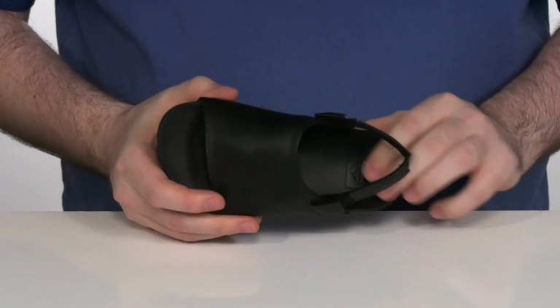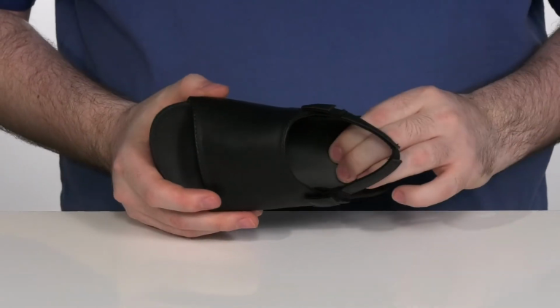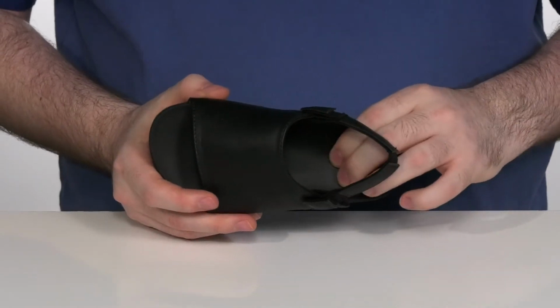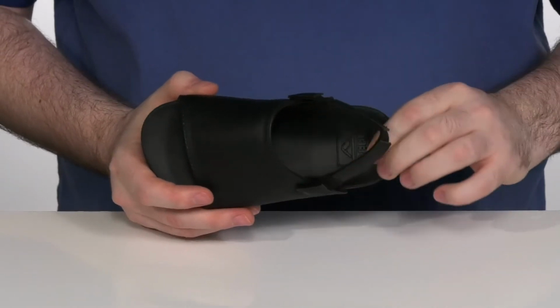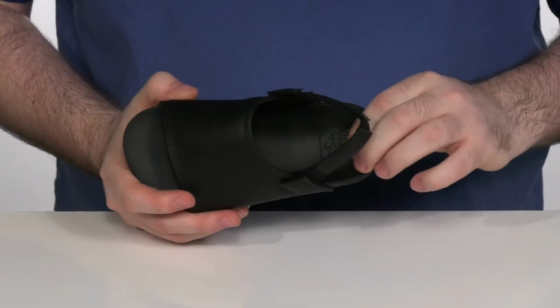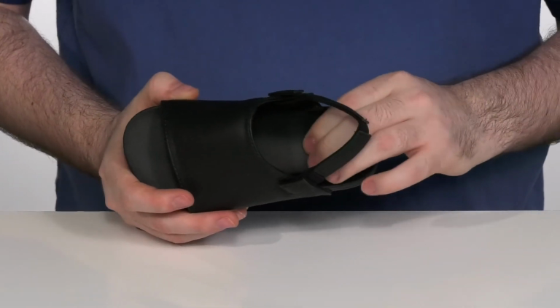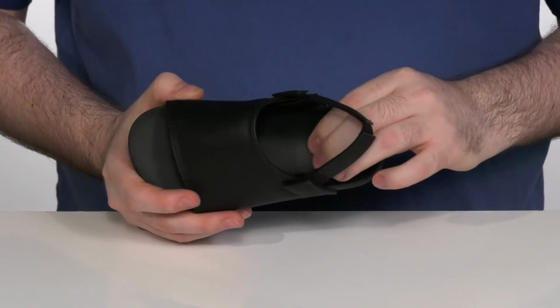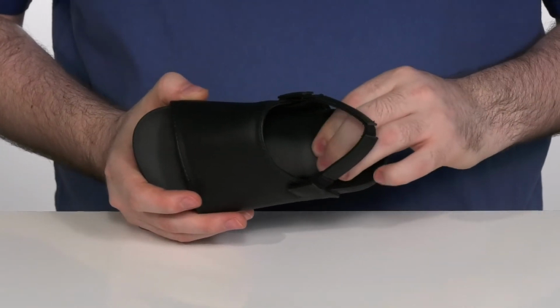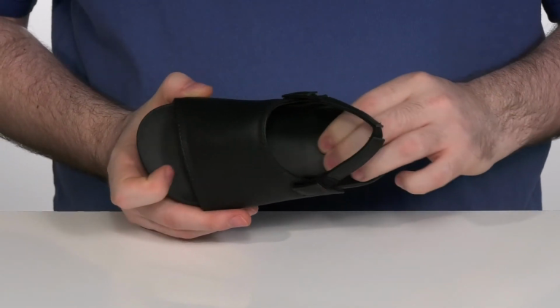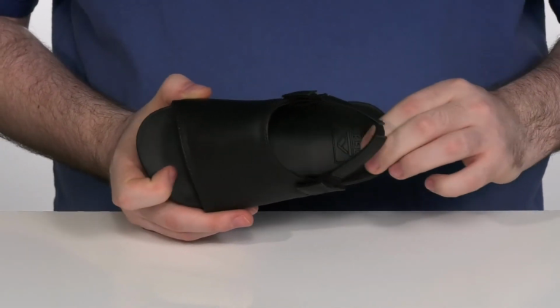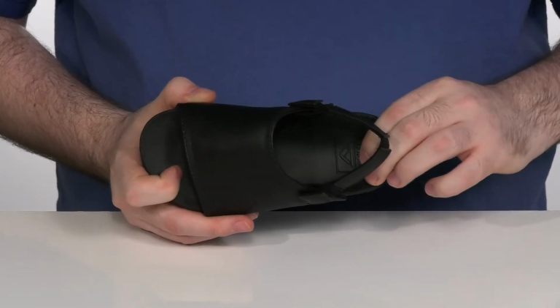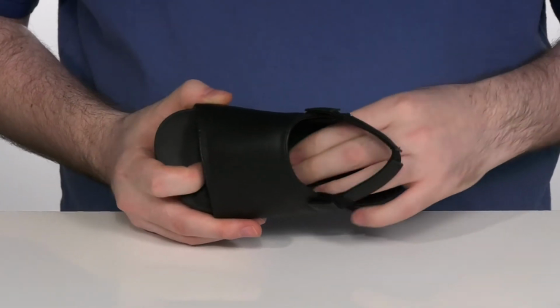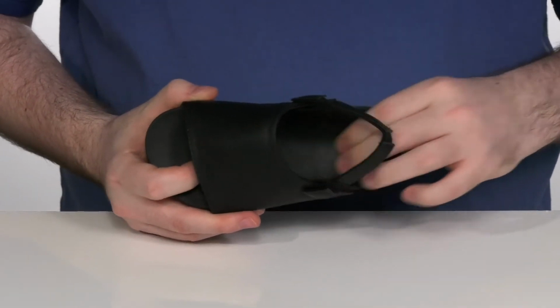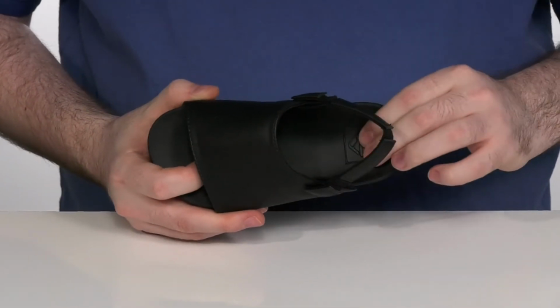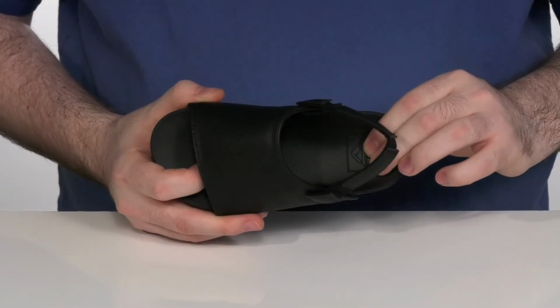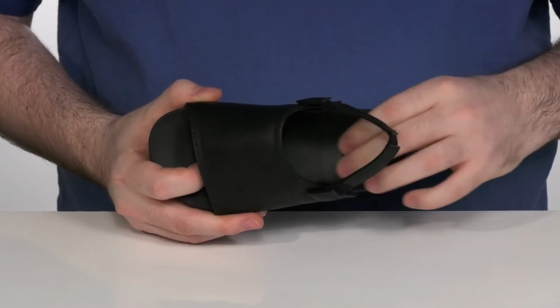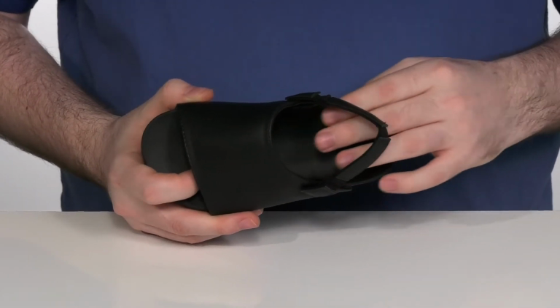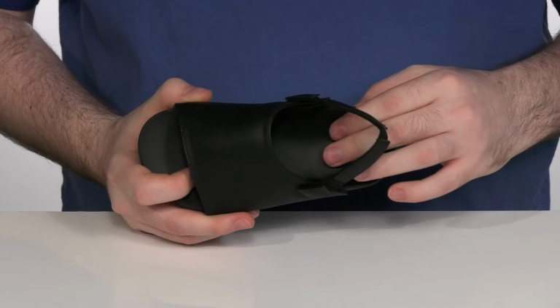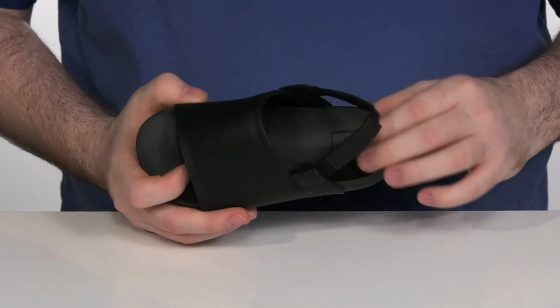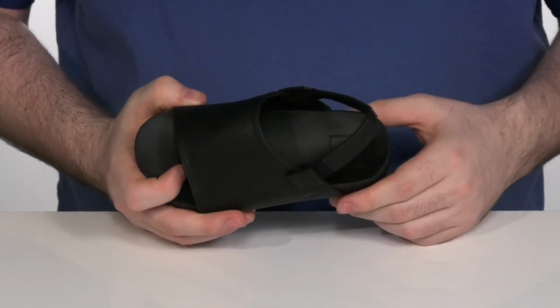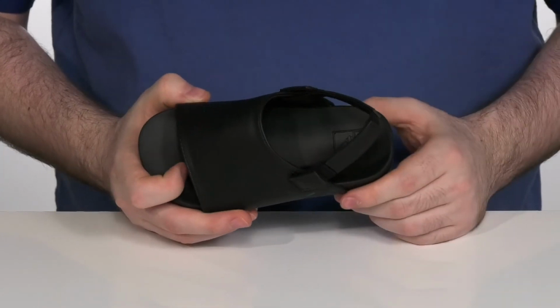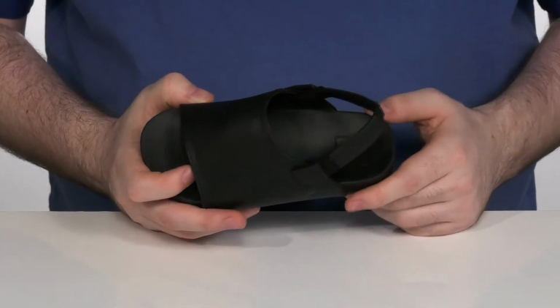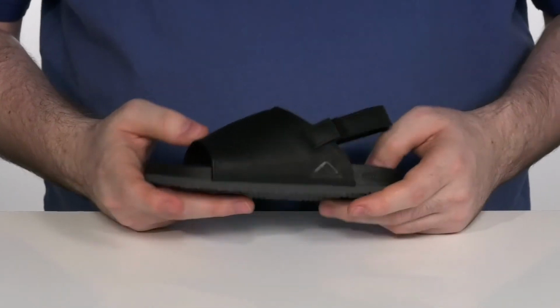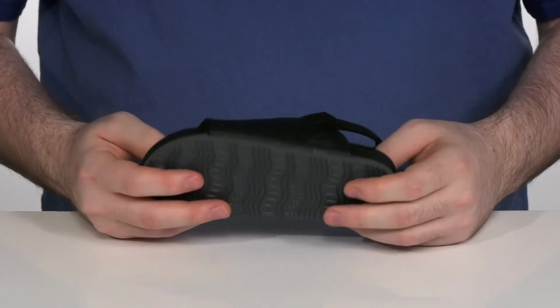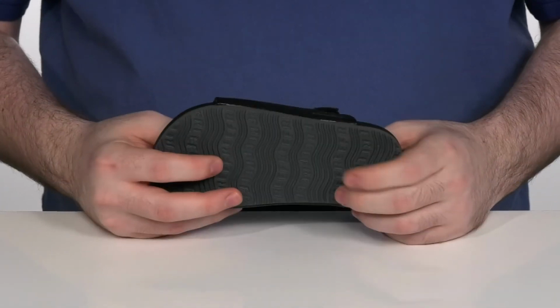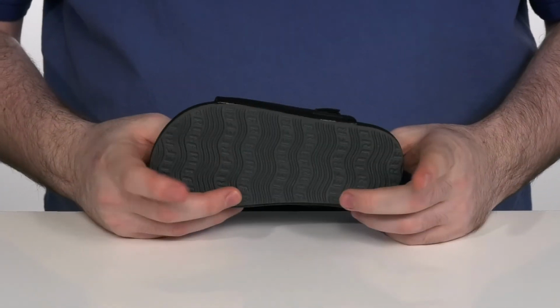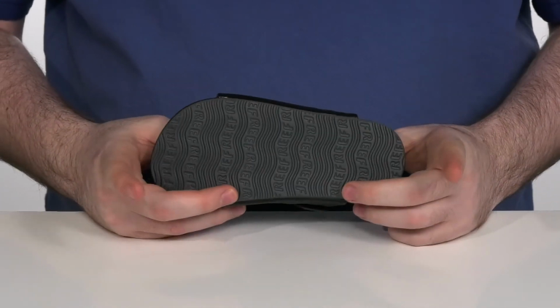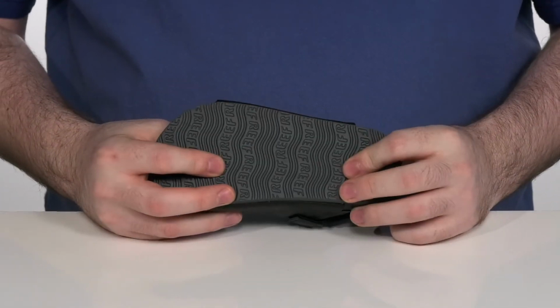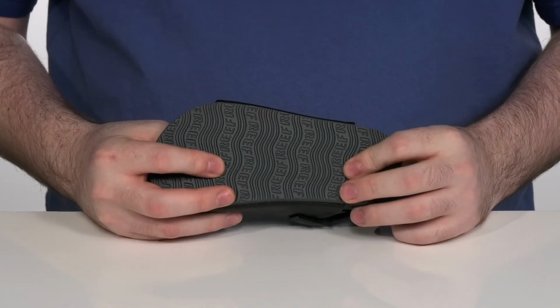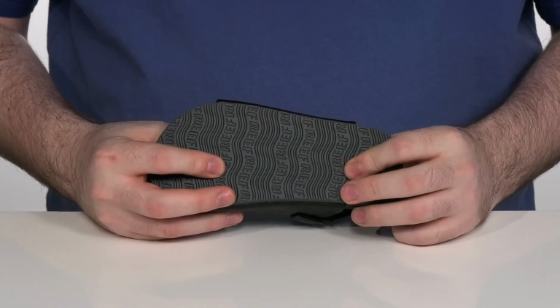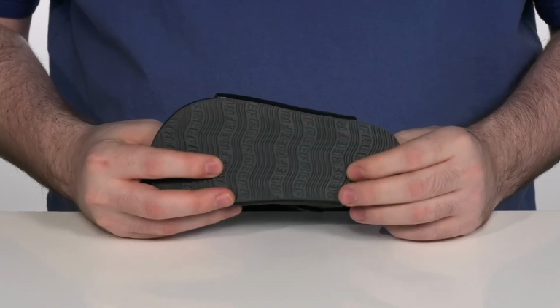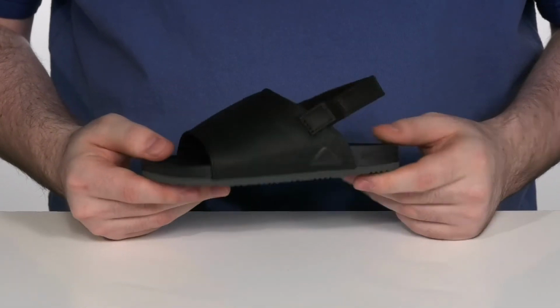The footbed is a spongy rubber arch support design. It's gonna make sure they feel really comfortable as they're walking around on top of this flat synthetic outsole.